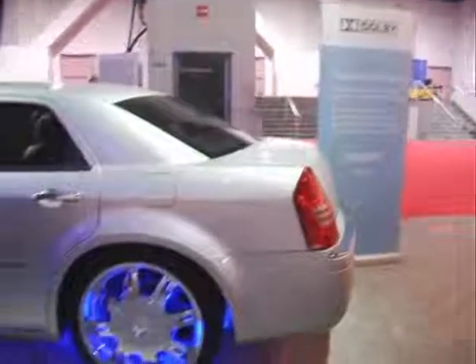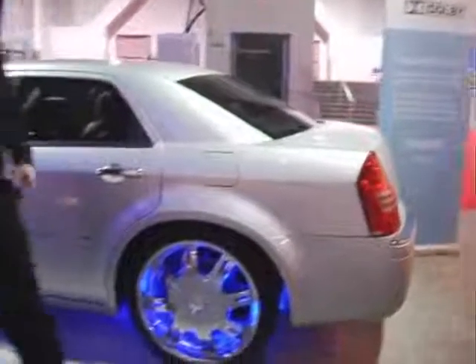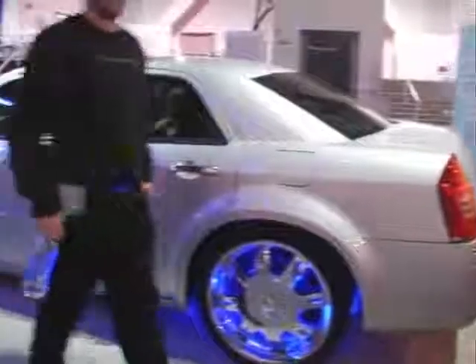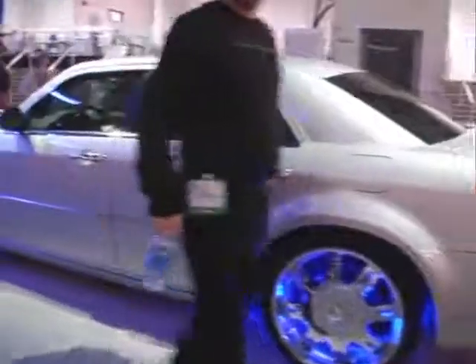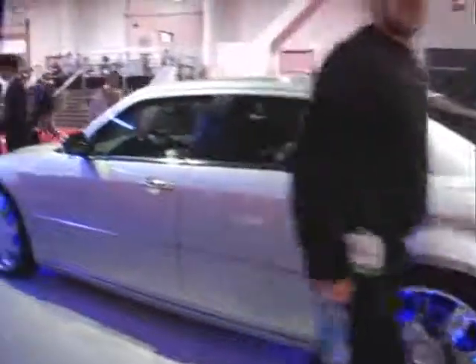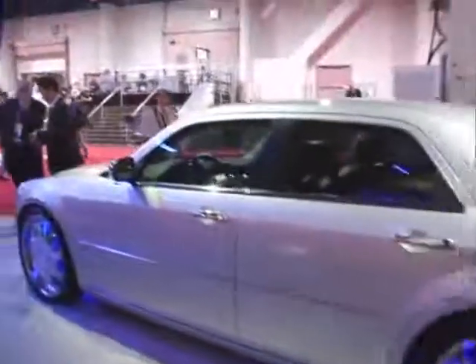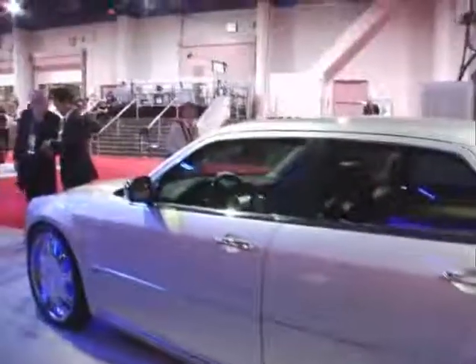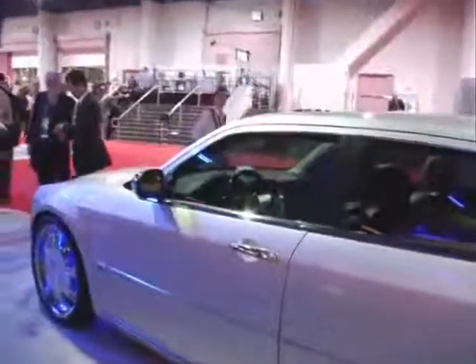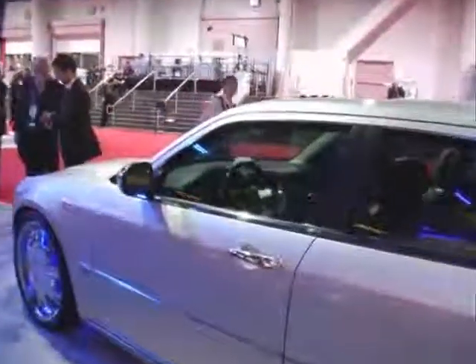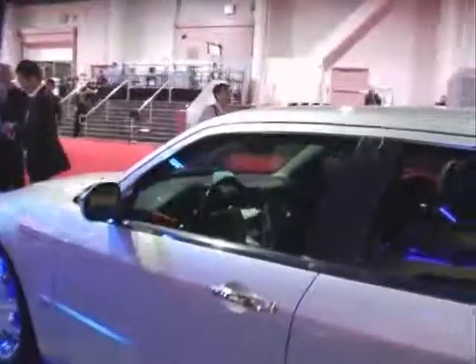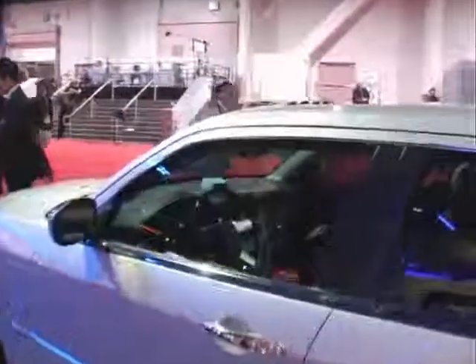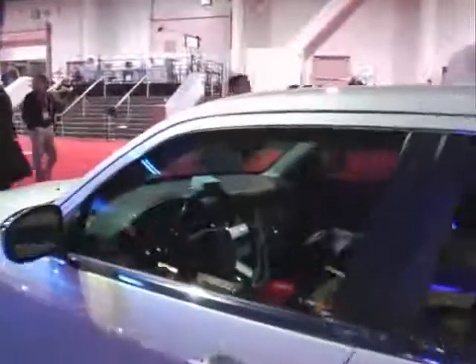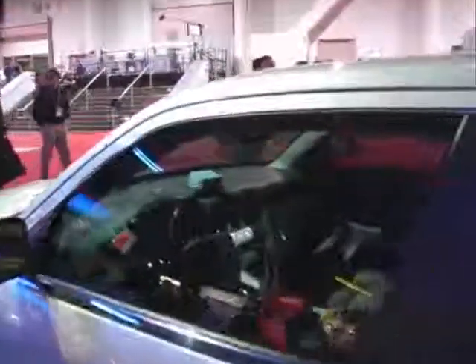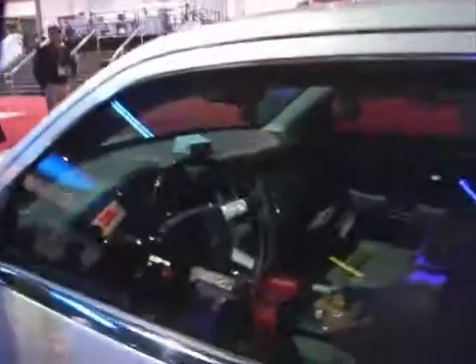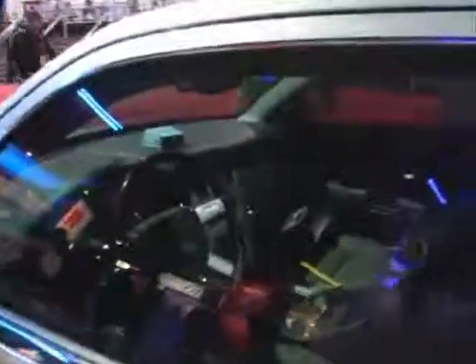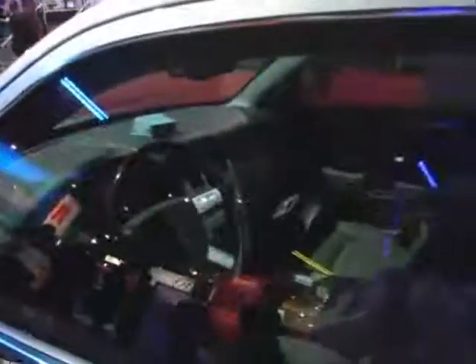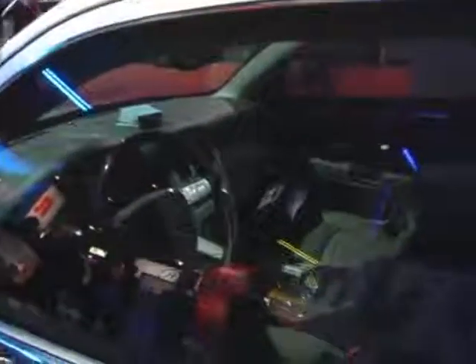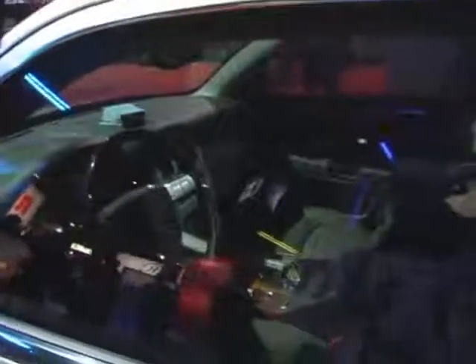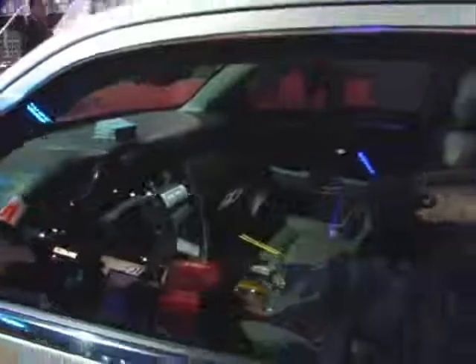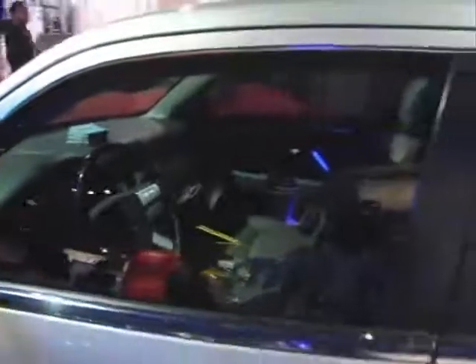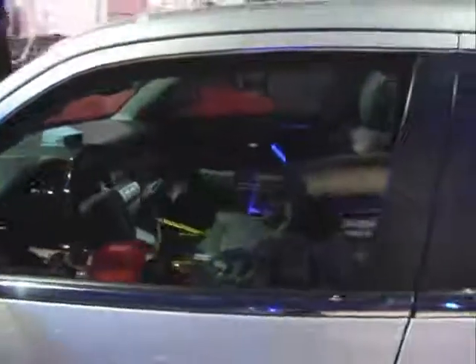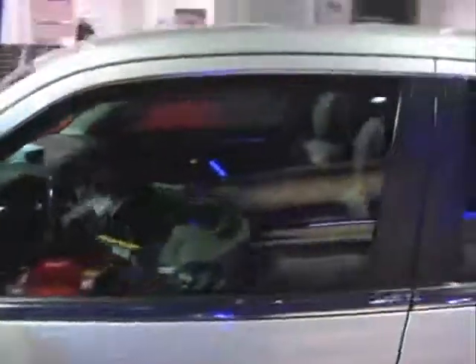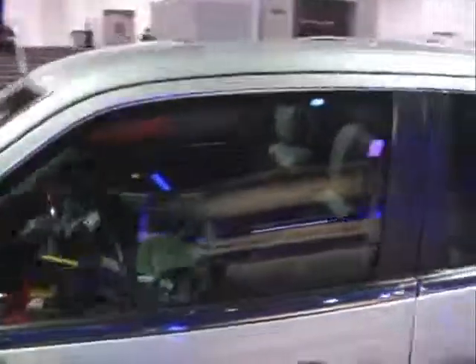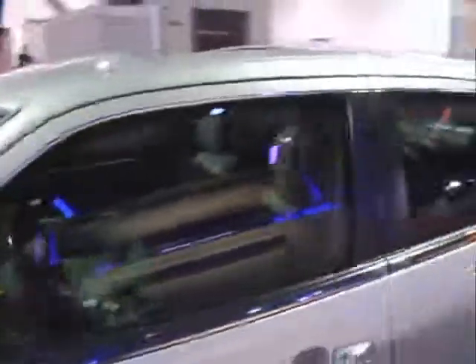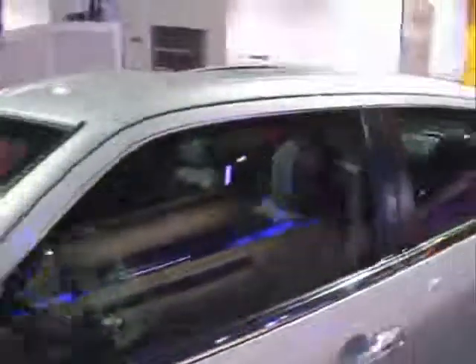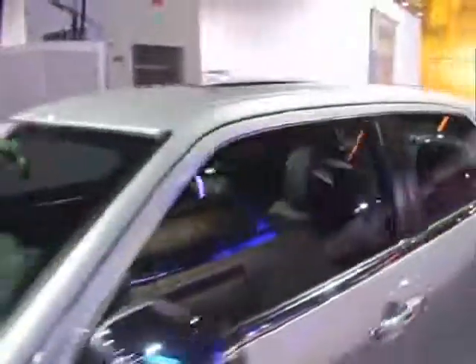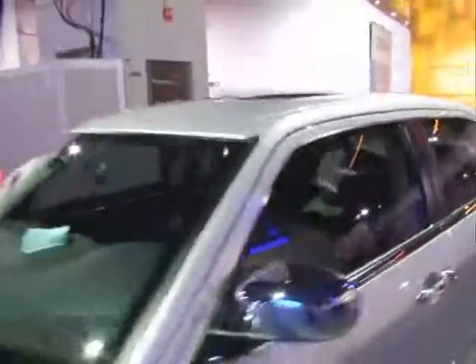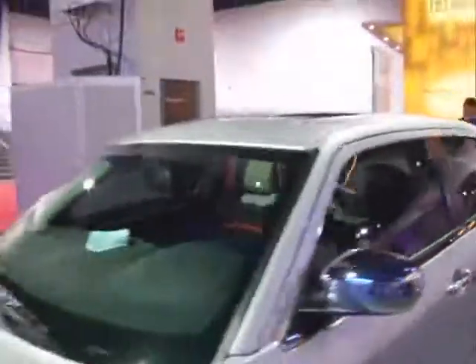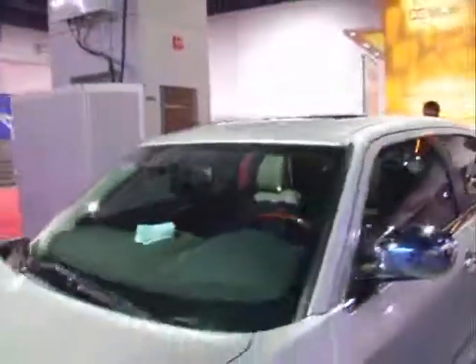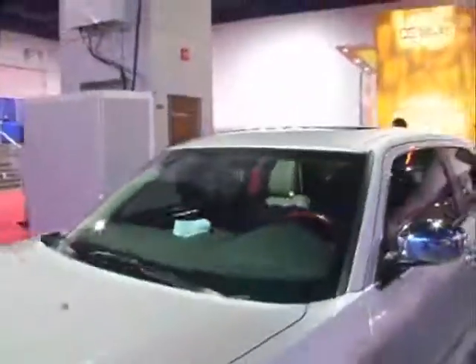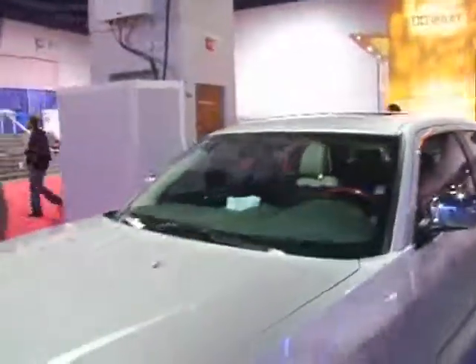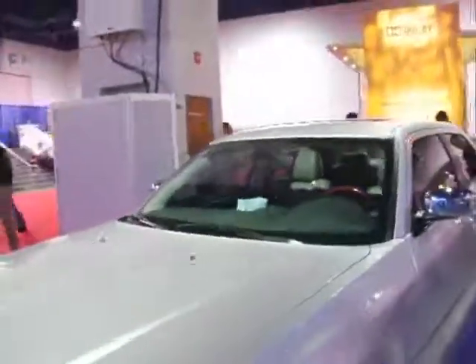Dolby is also focusing on integration in the car, and we have a beautiful example here at CES for you to admire. Take a look inside and dream about home theater while on the road.